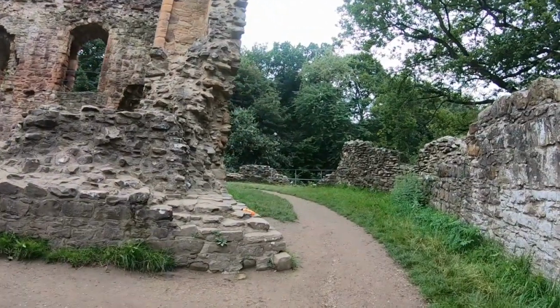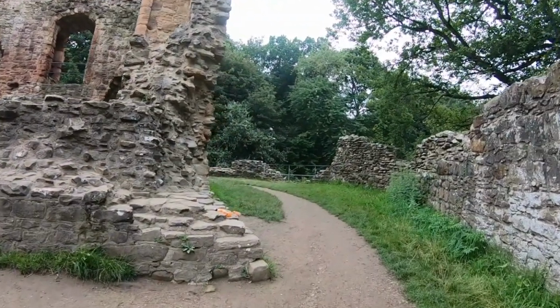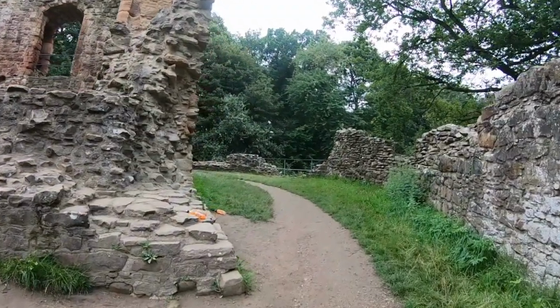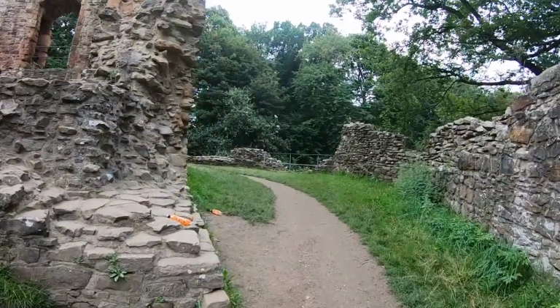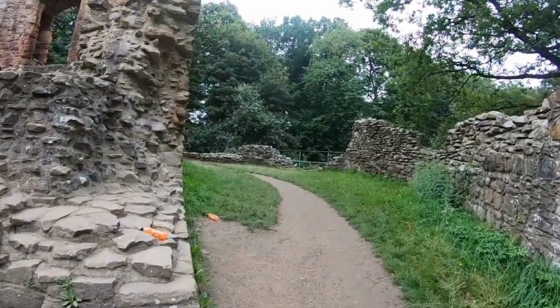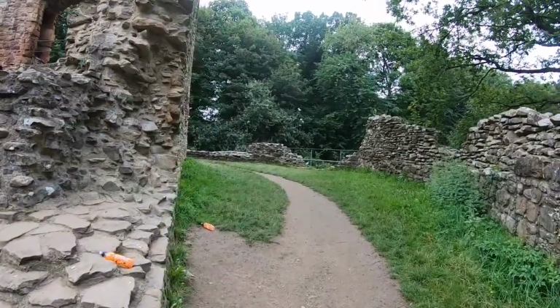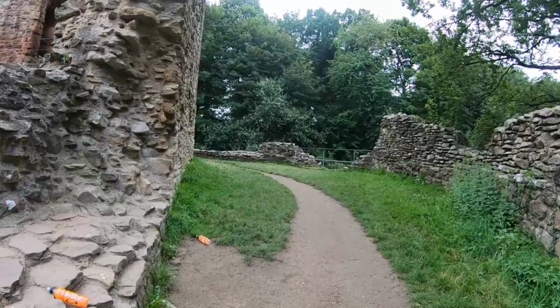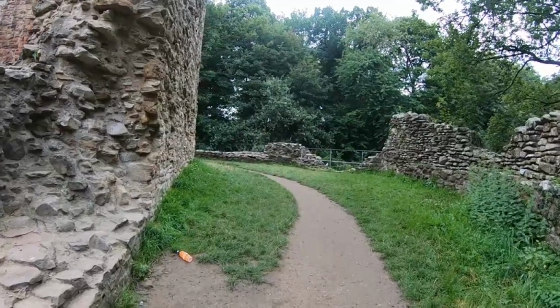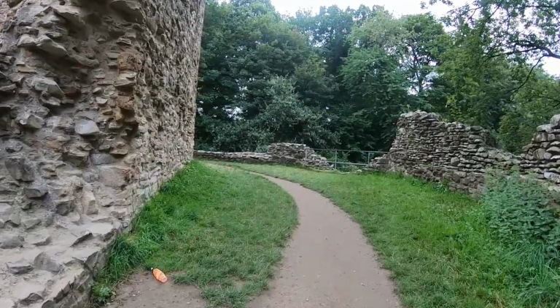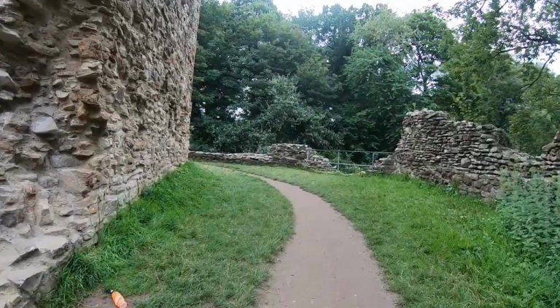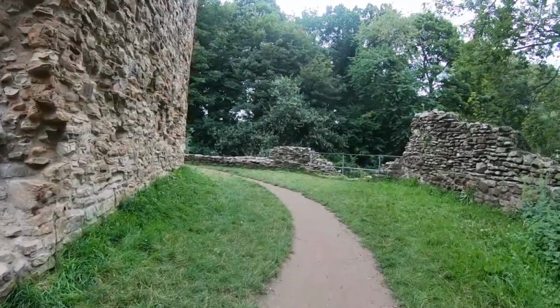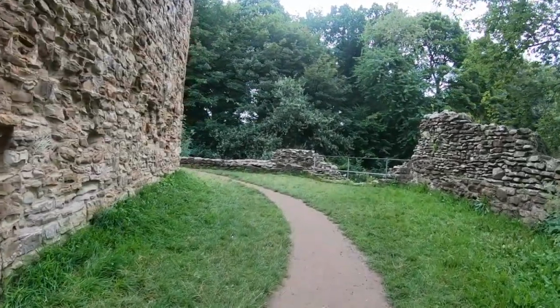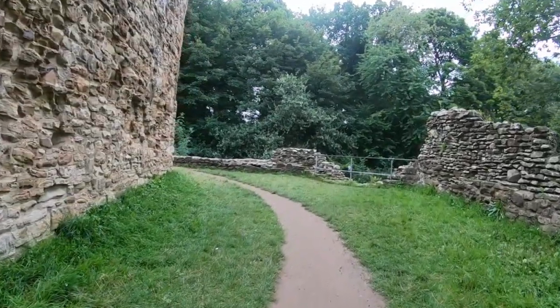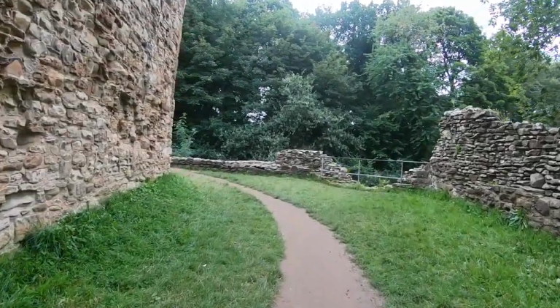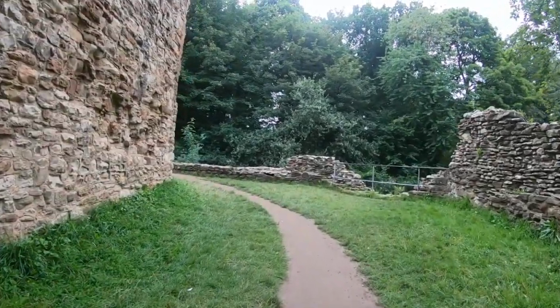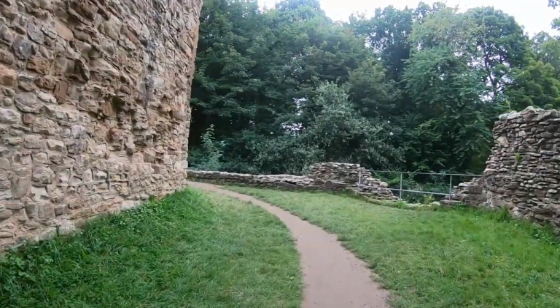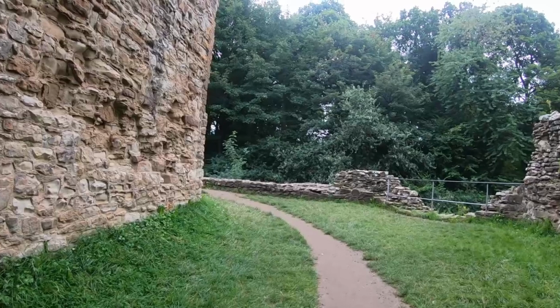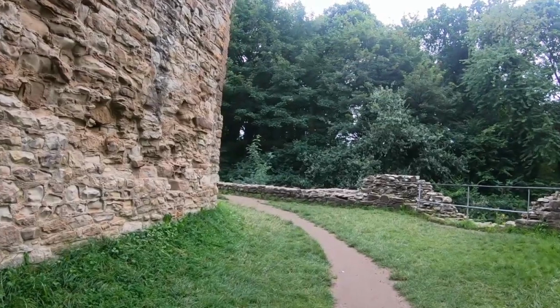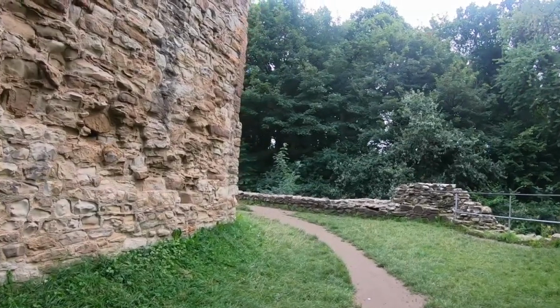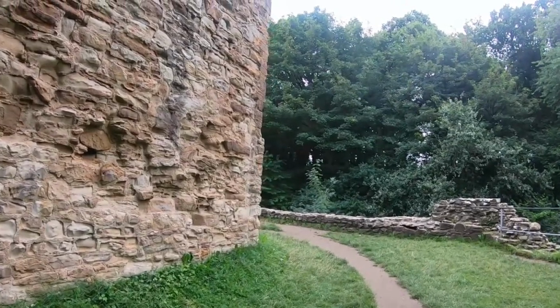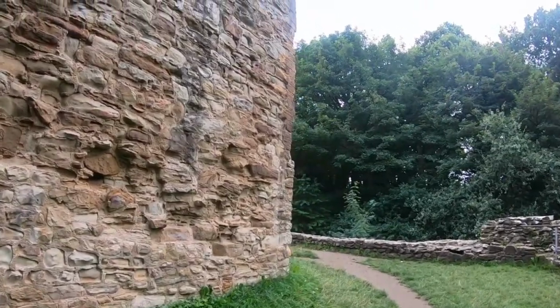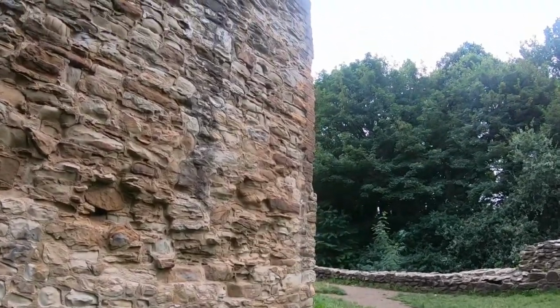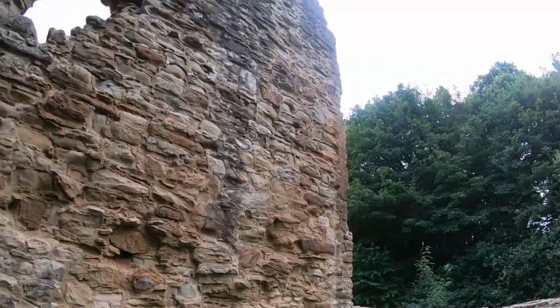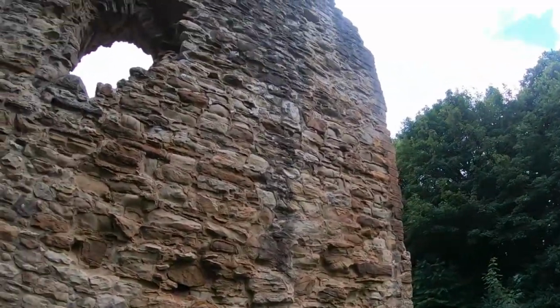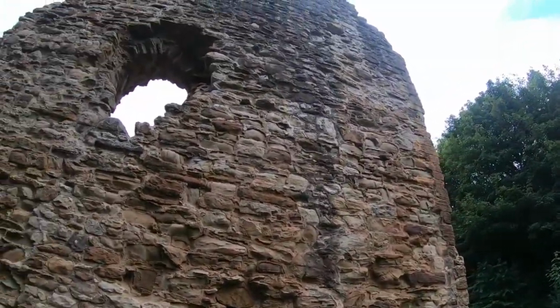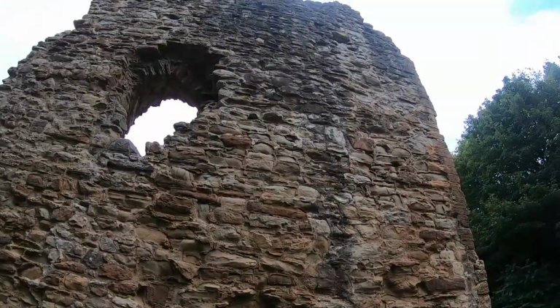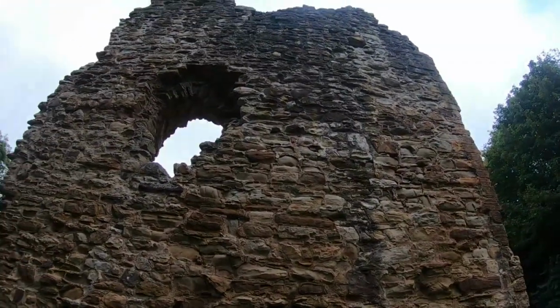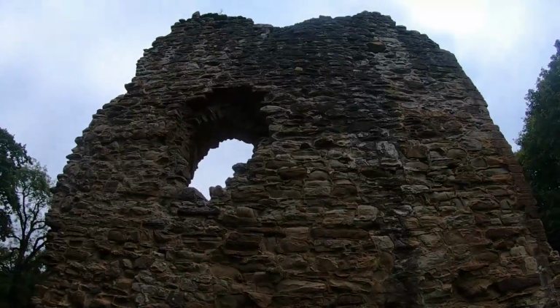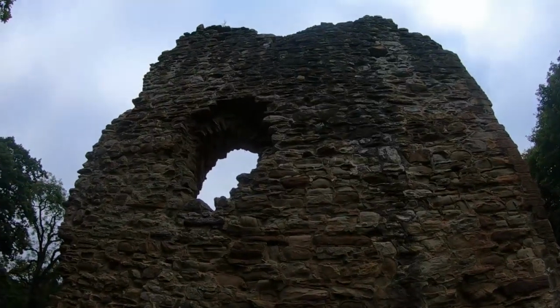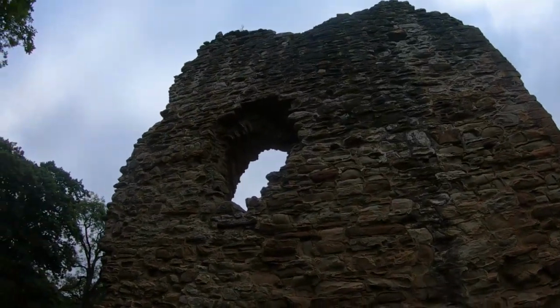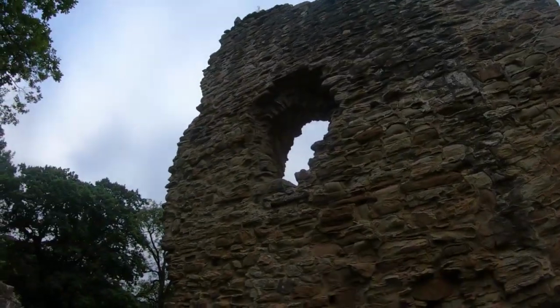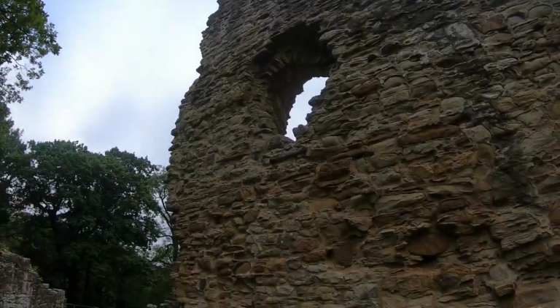It stands facing eastward and above the Wepre Valley, and is defended on three sides by steep slopes. This meant all Llywelyn had to do was dig a deep ditch across to create a defensible site for his fortress.